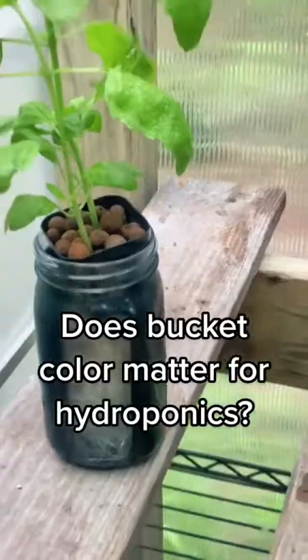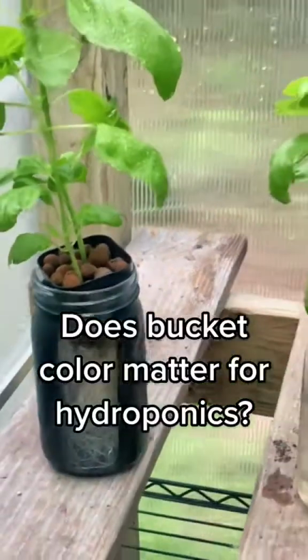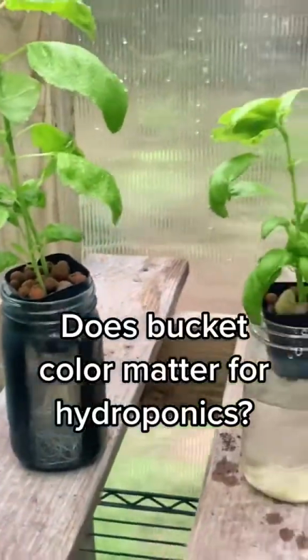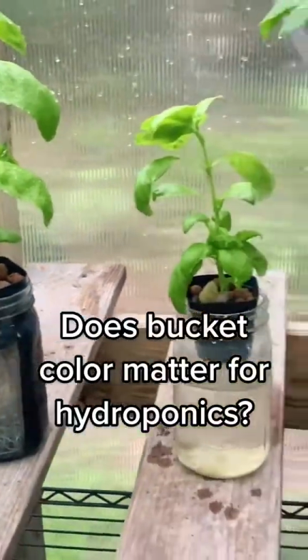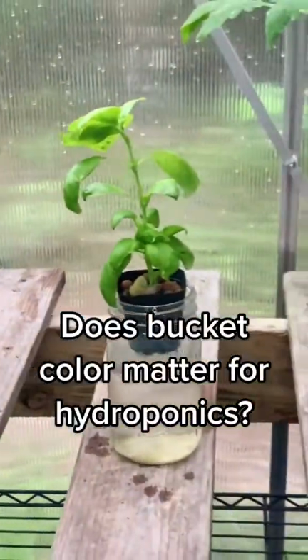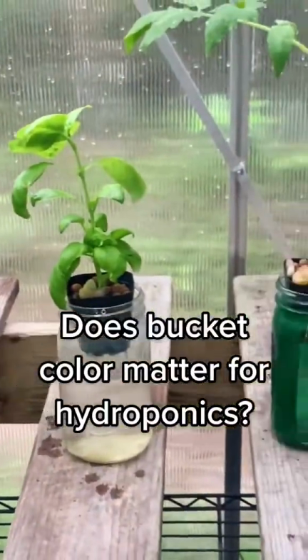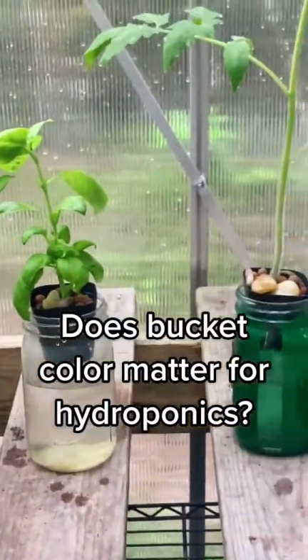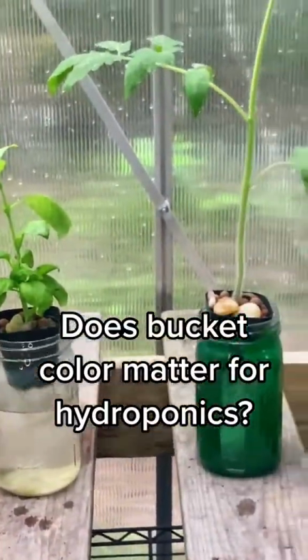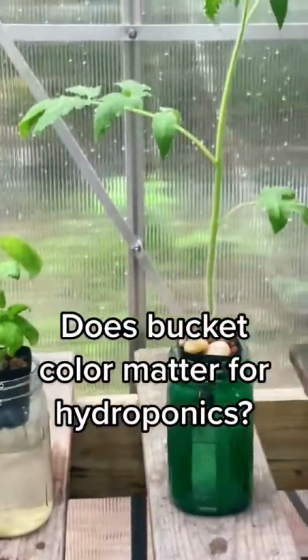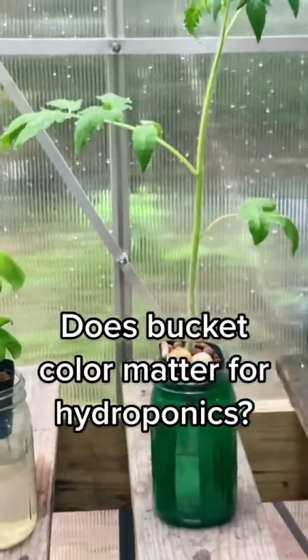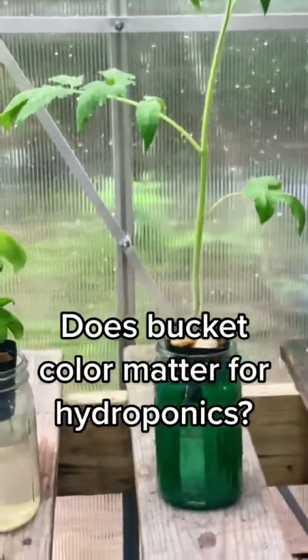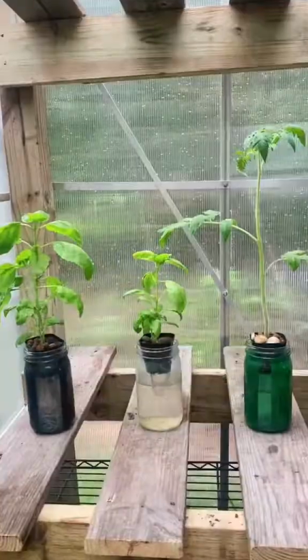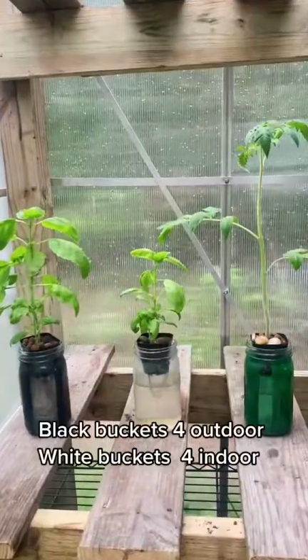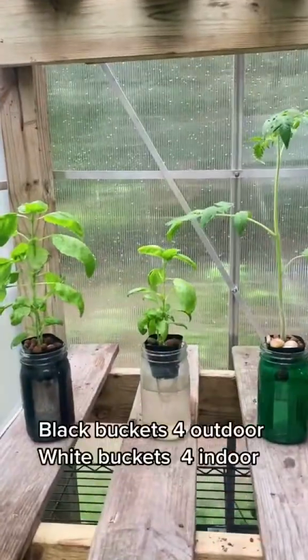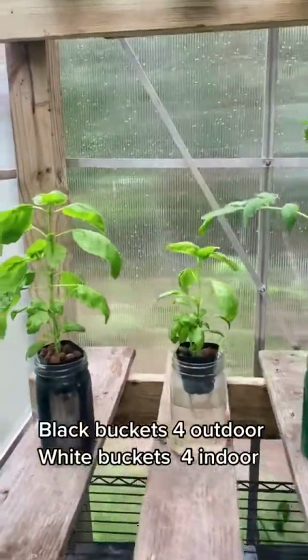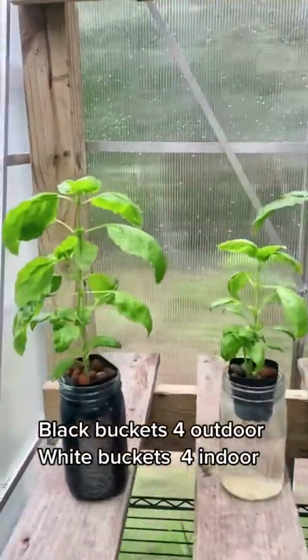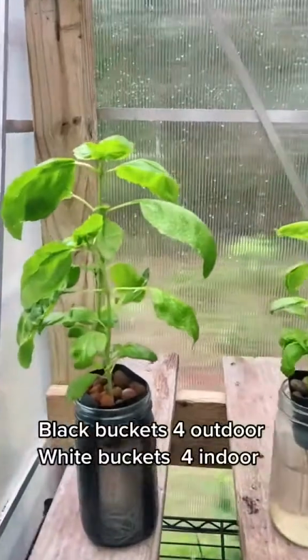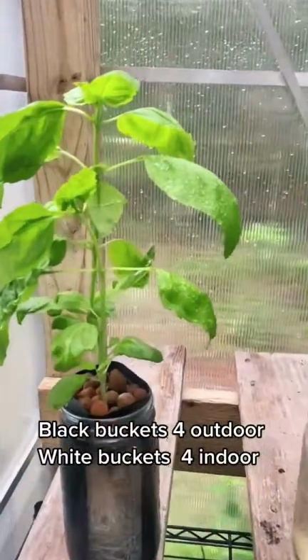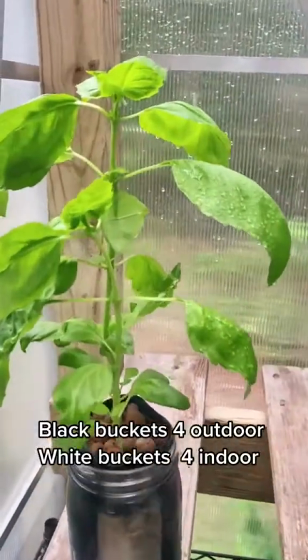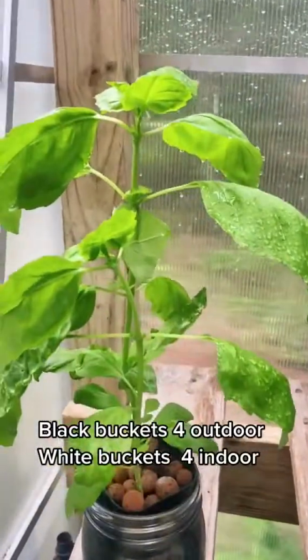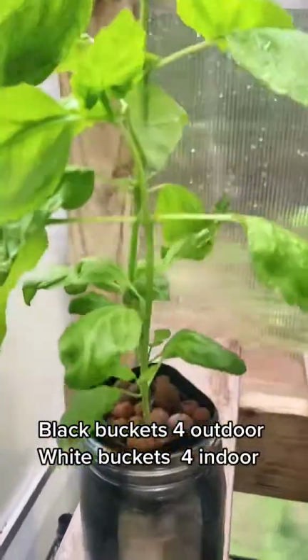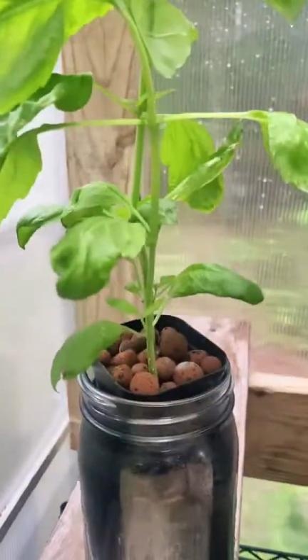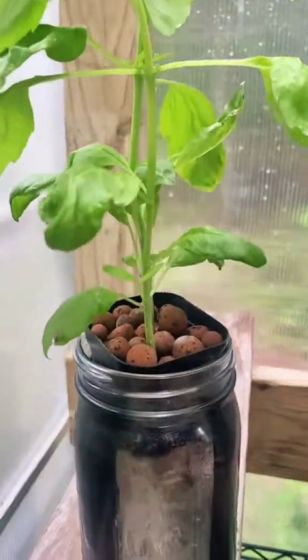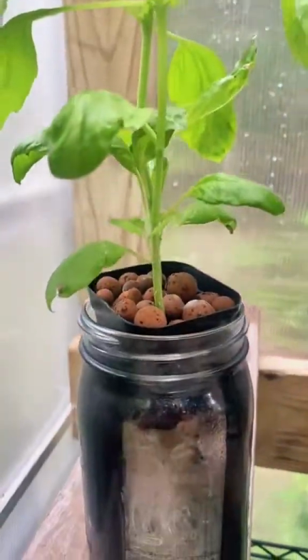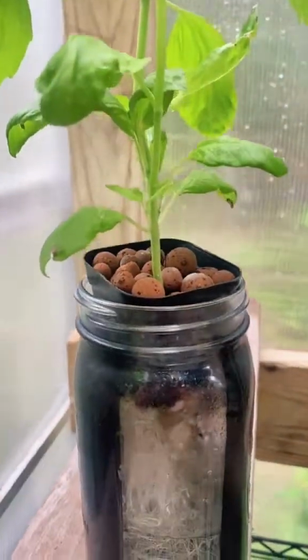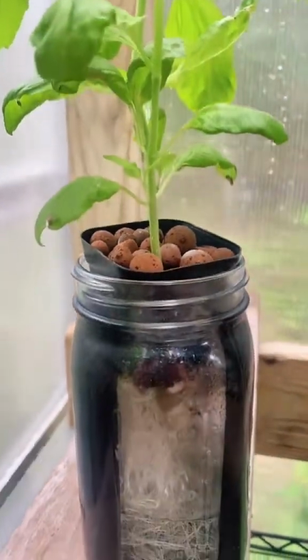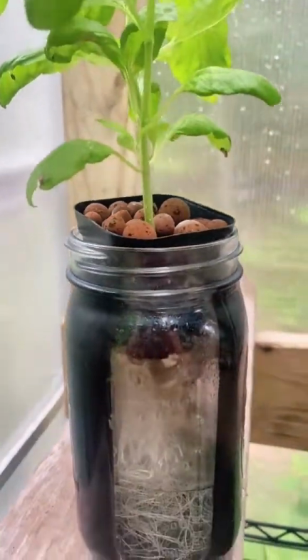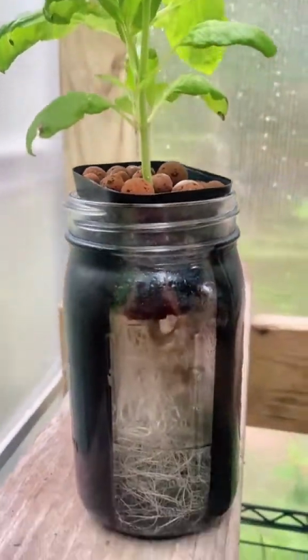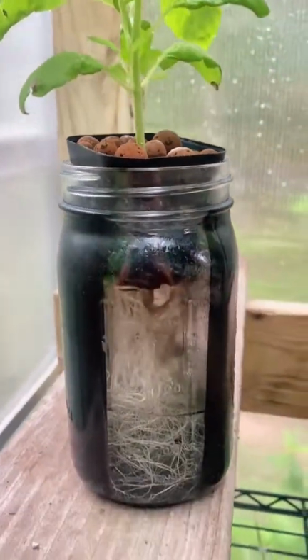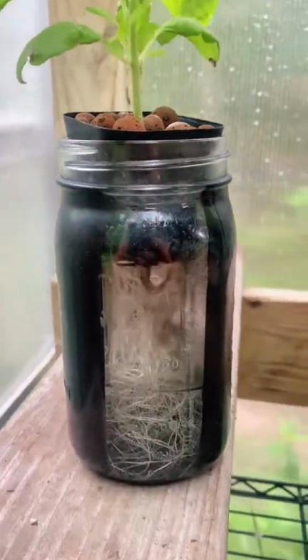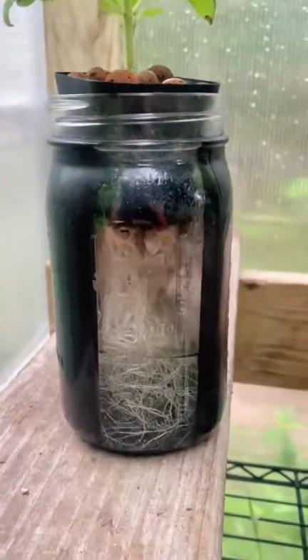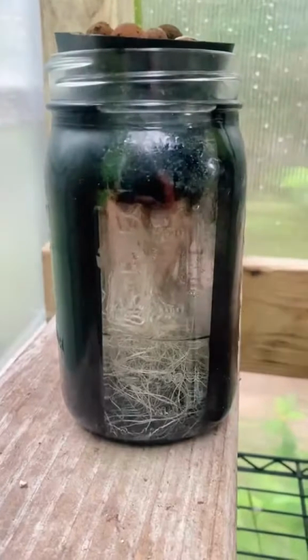Does the container color really matter when it comes to hydroponics? I've done a few different experiments using black, white, clear, and just a regular color.